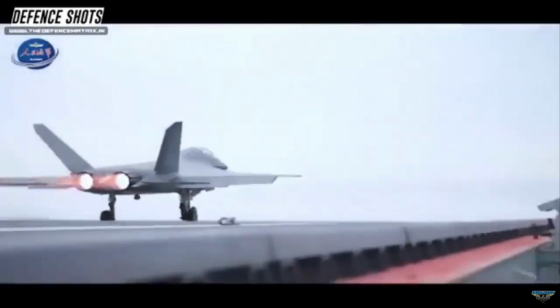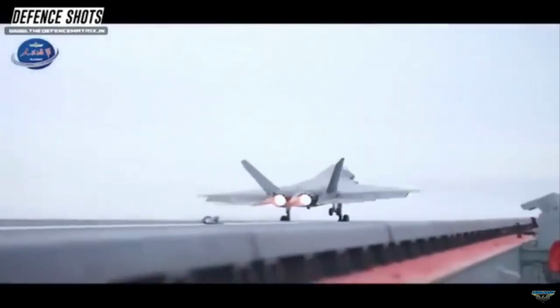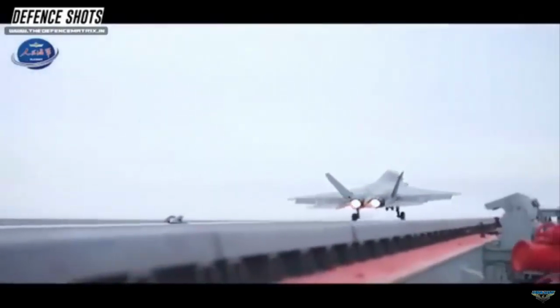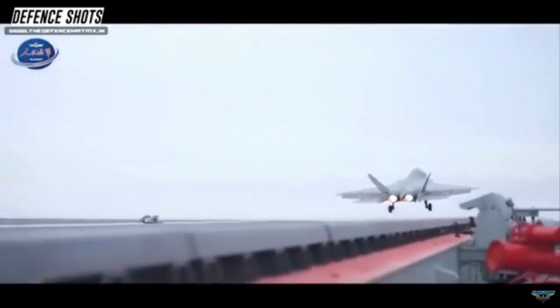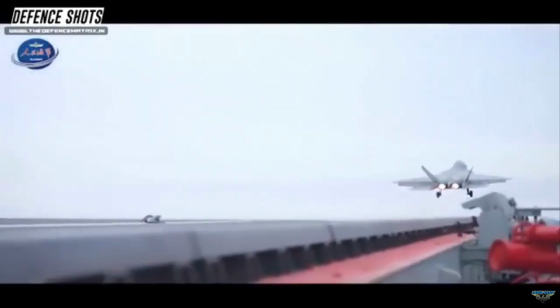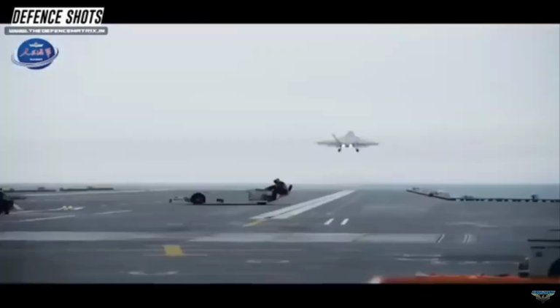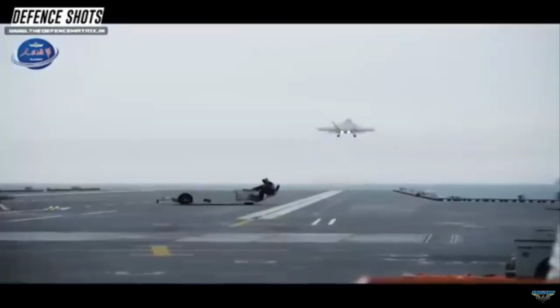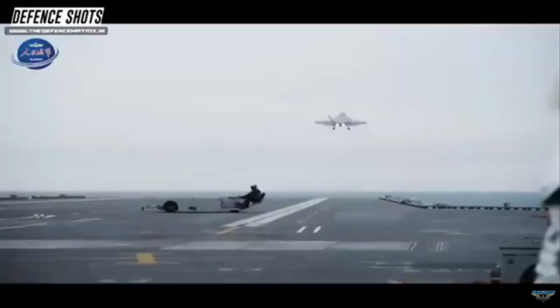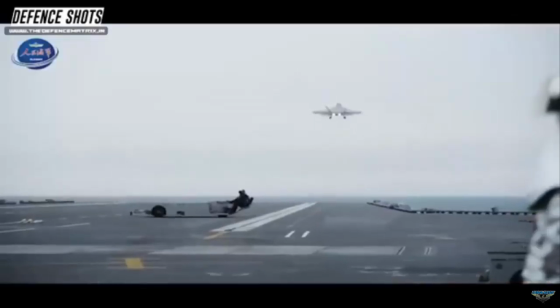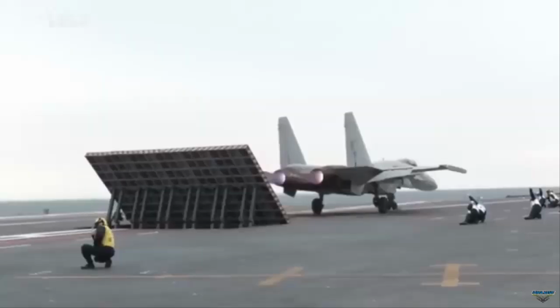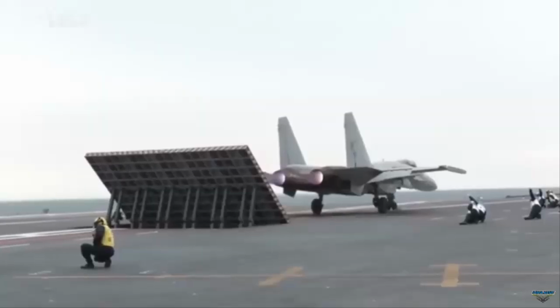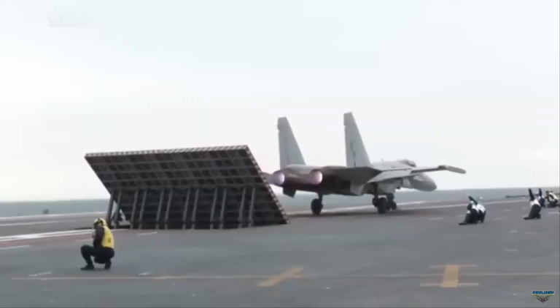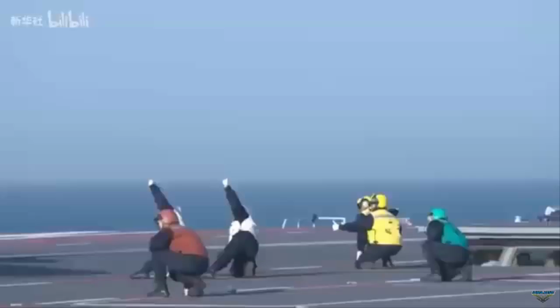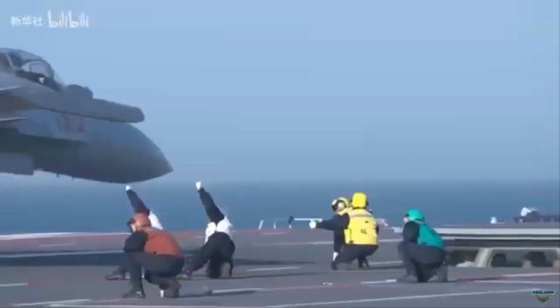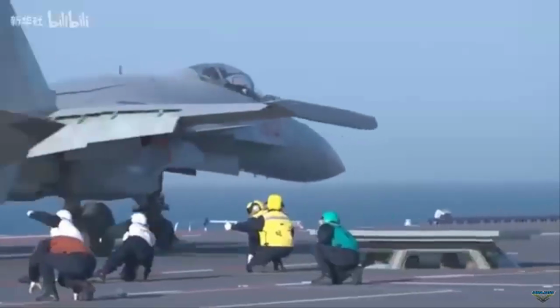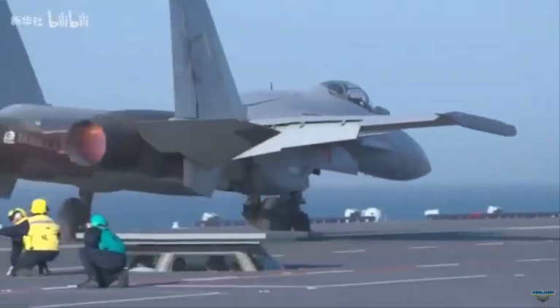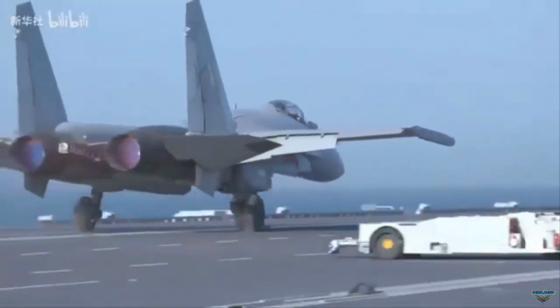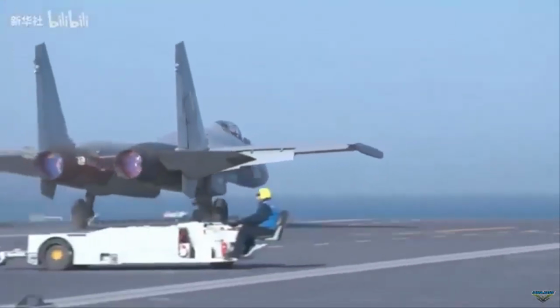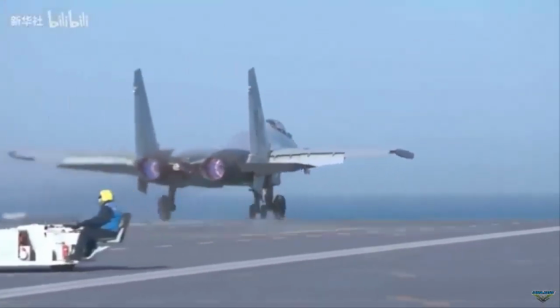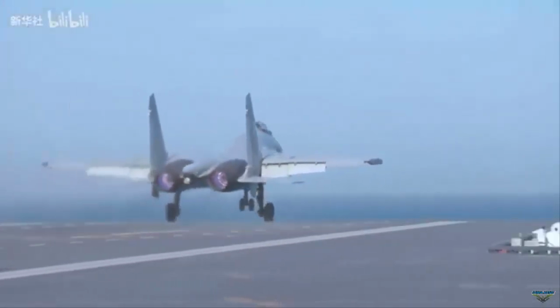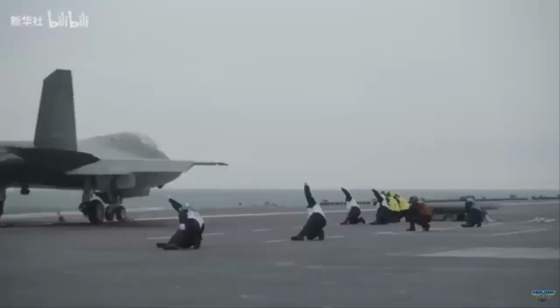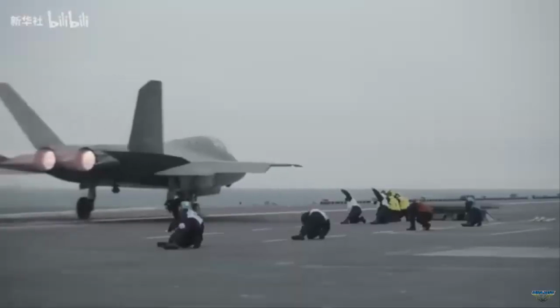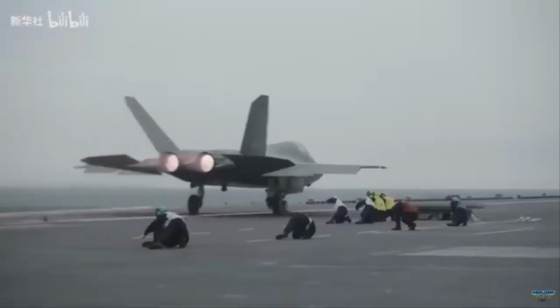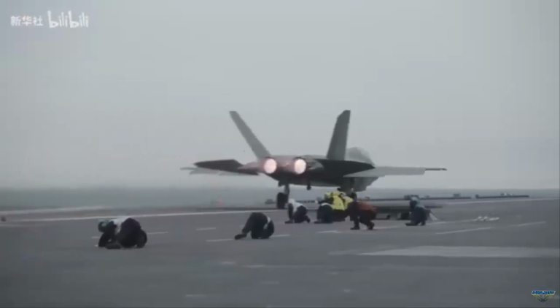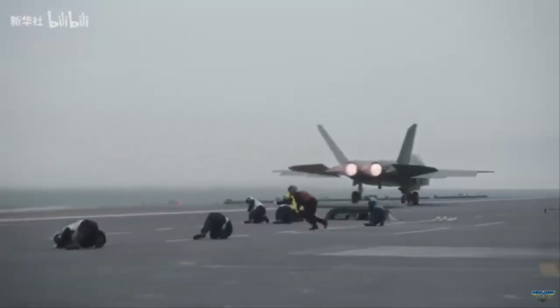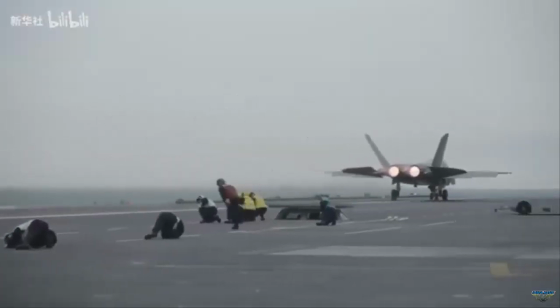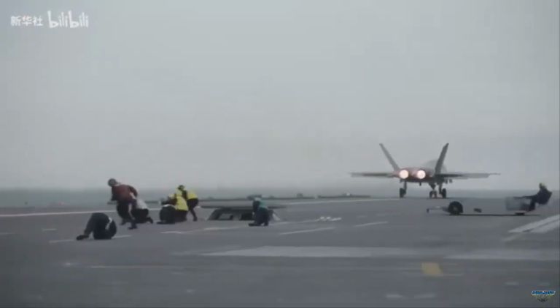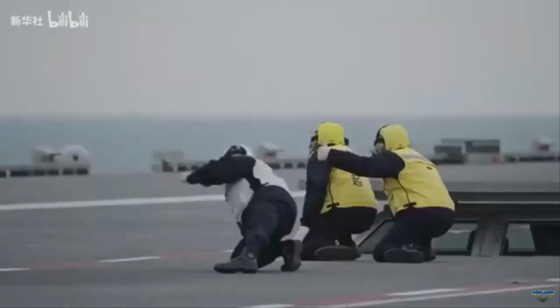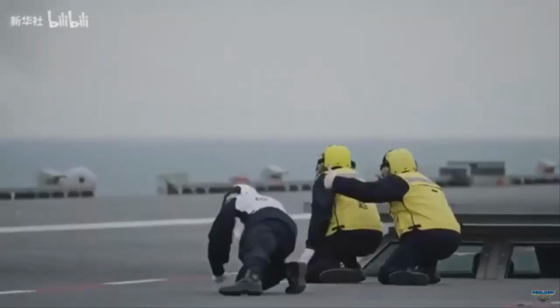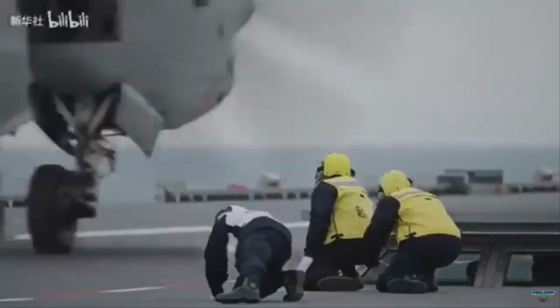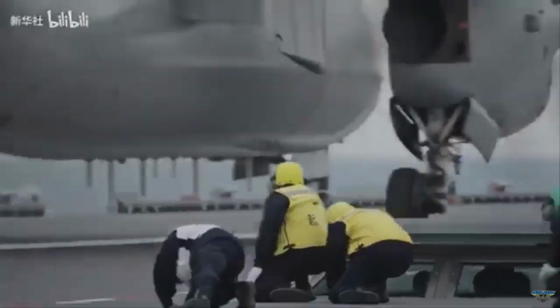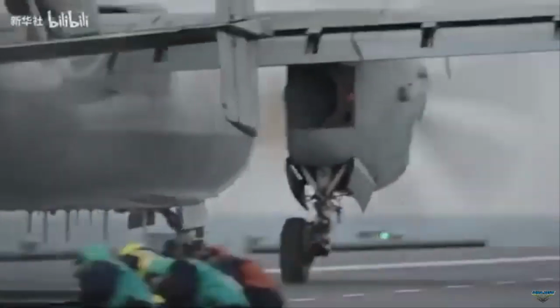The three PLANAF aircraft are comparable to the F-35C Lightning II, F/A-18E Super Hornet, and E-2D Hawkeye aircraft on US Navy aircraft carriers.